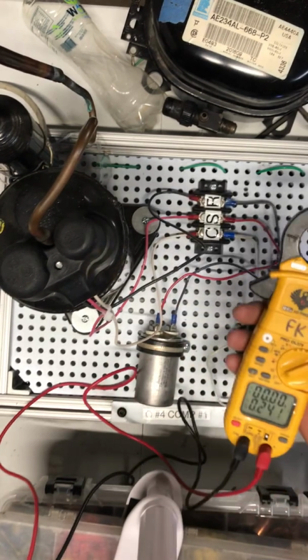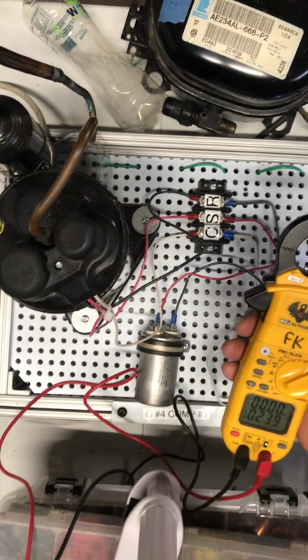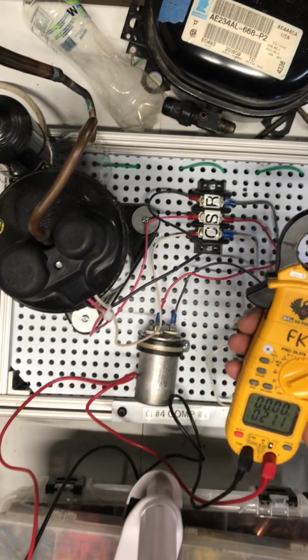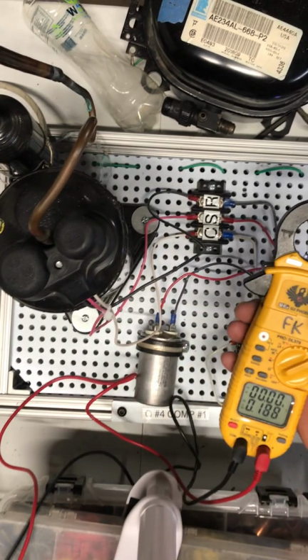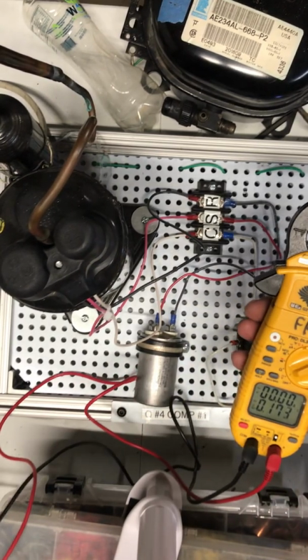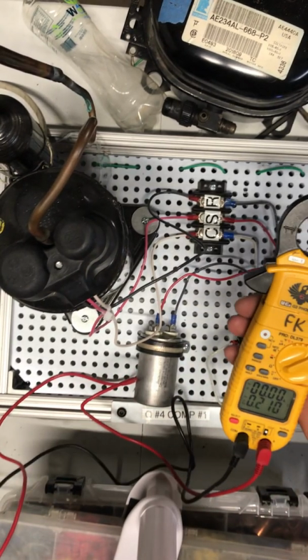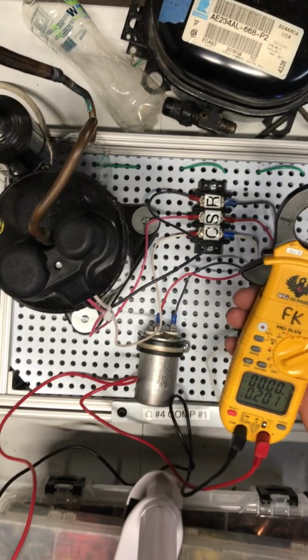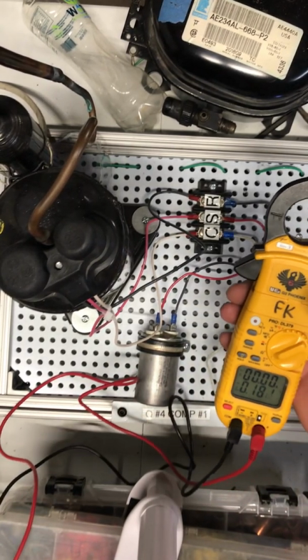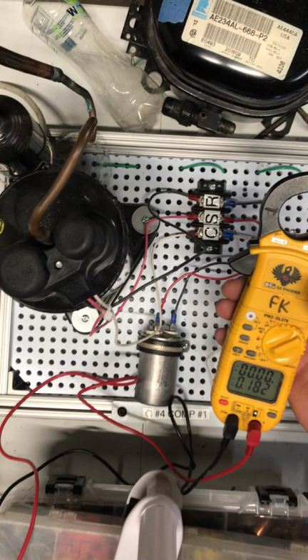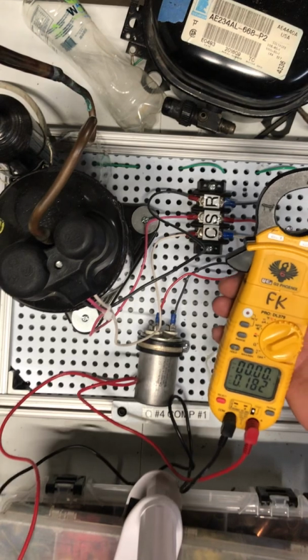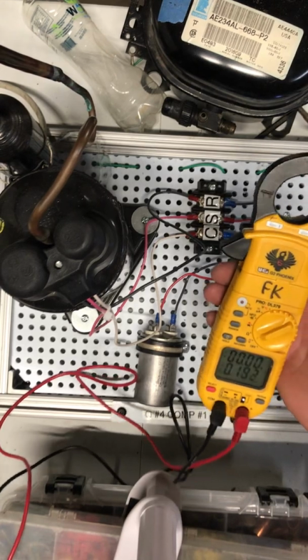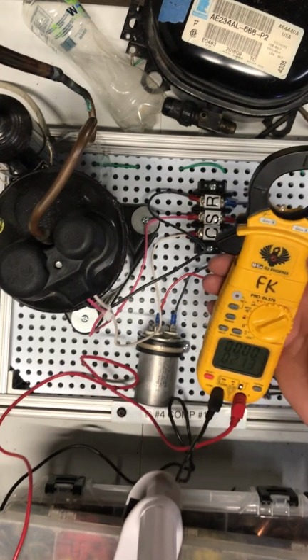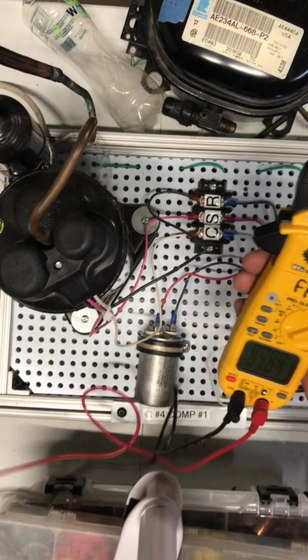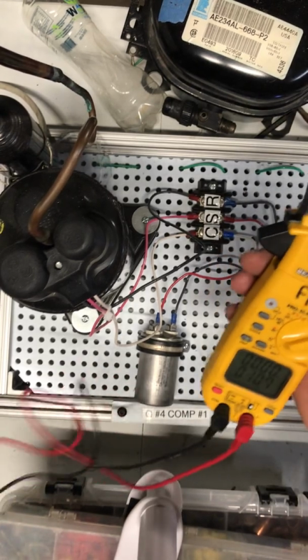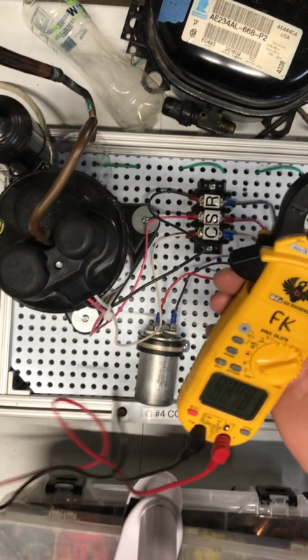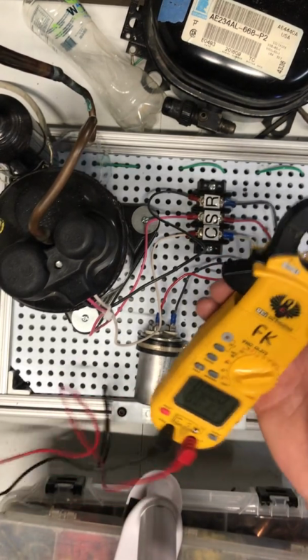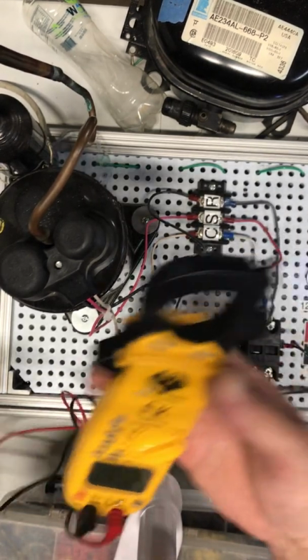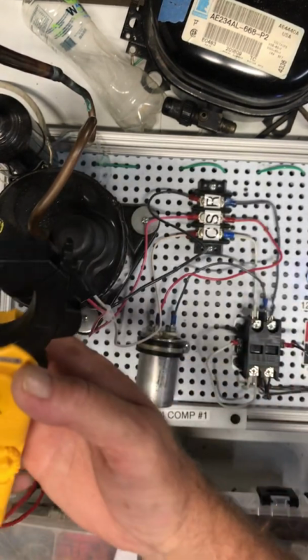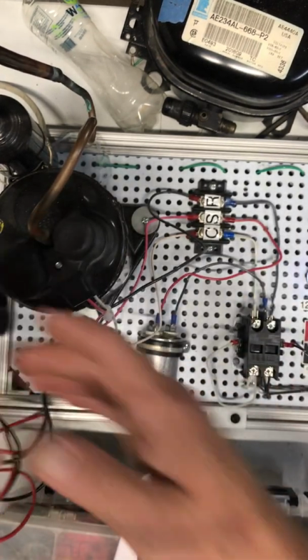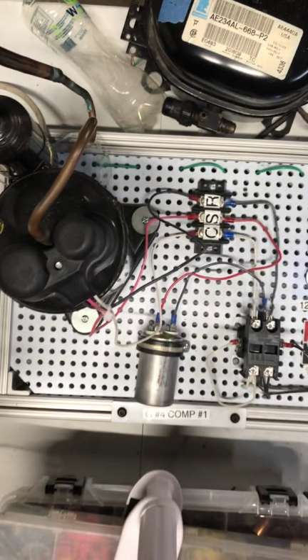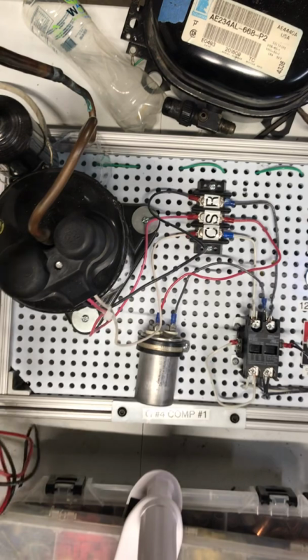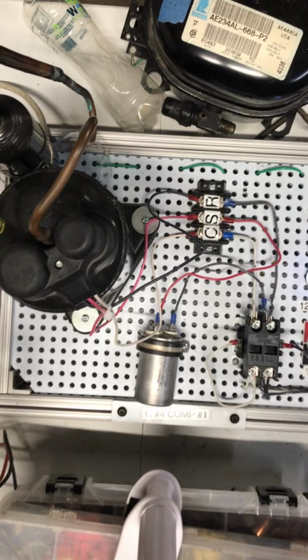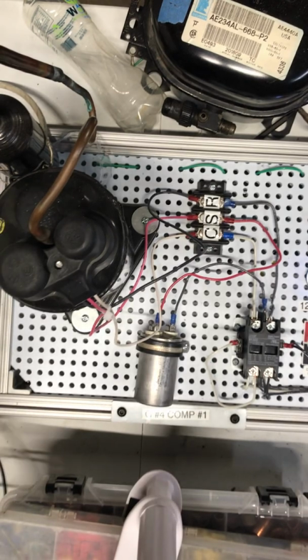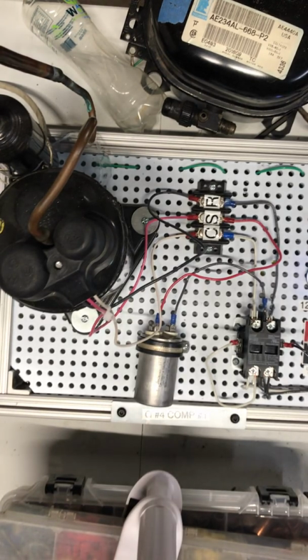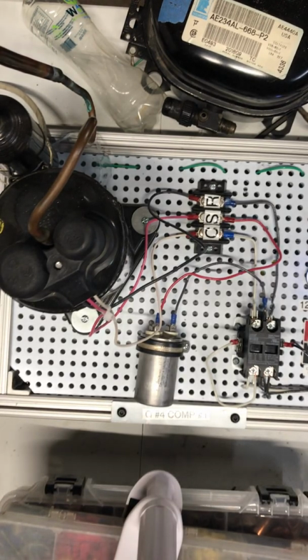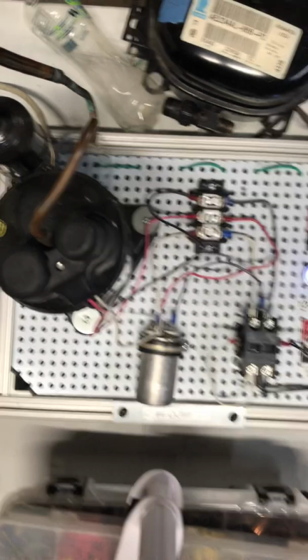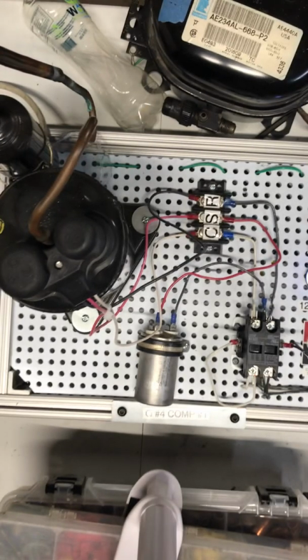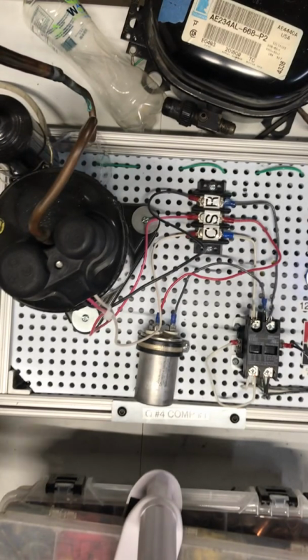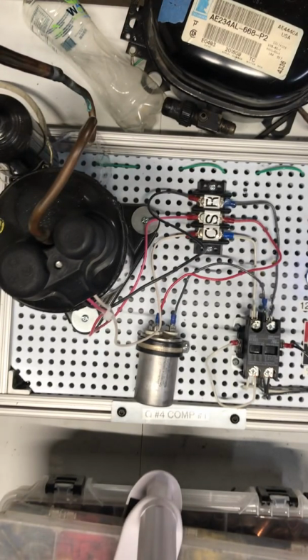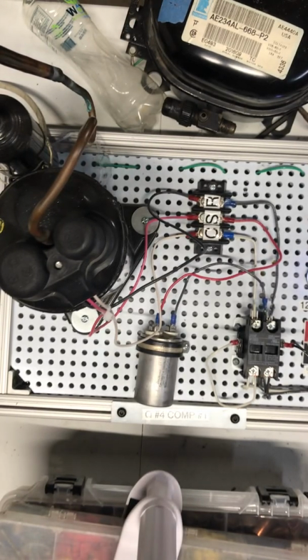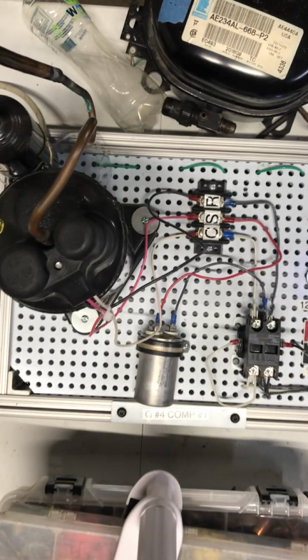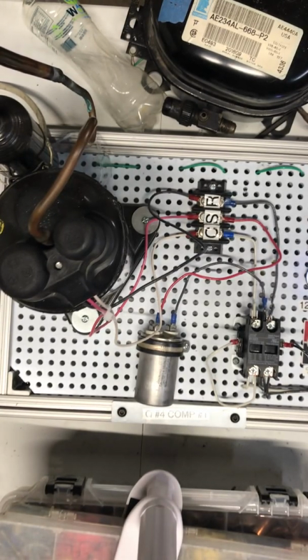So to summarize: for continuity and ohms, power has to be shut off. For volts and amps, power has to be on. For microfarads, the capacitor needs to be isolated.